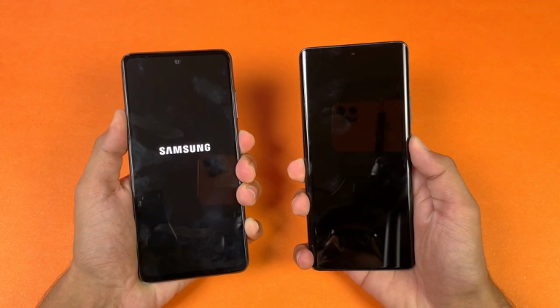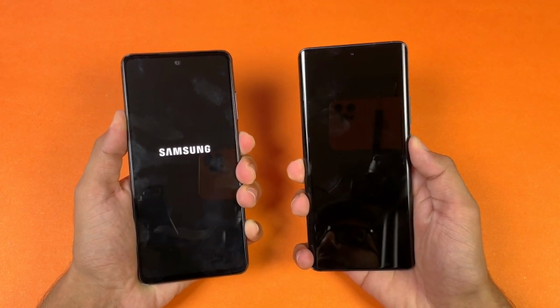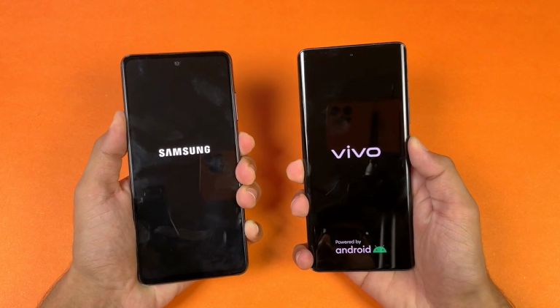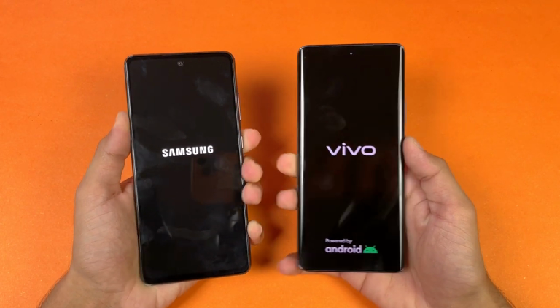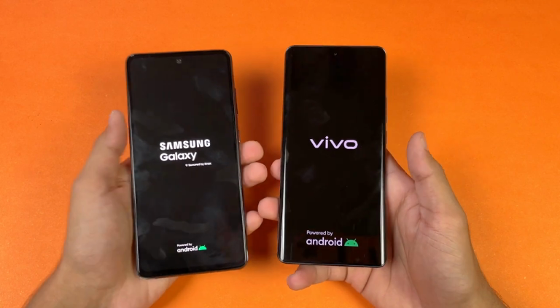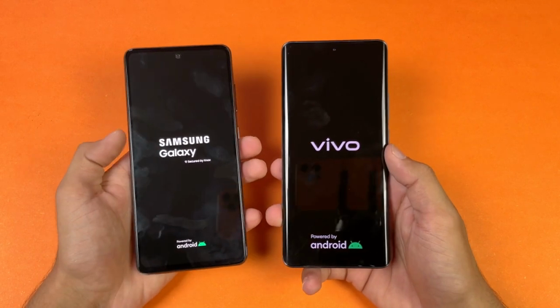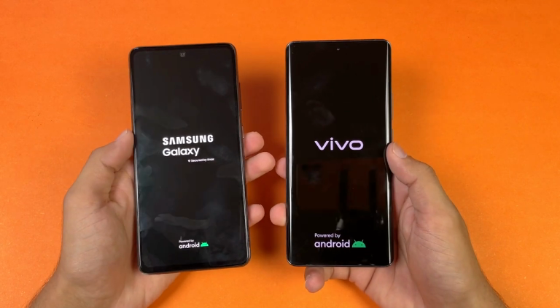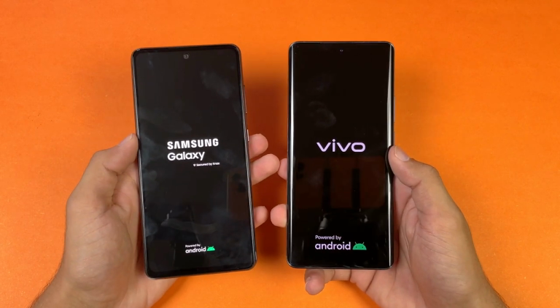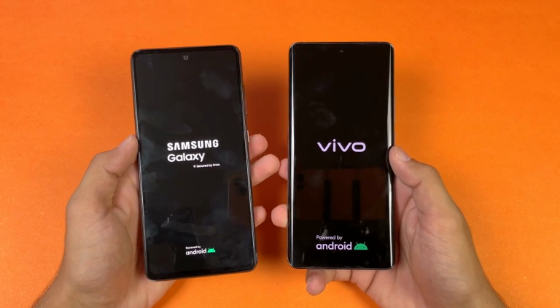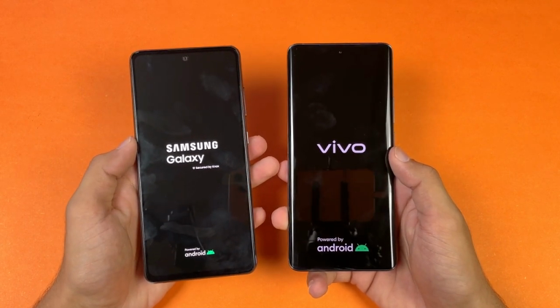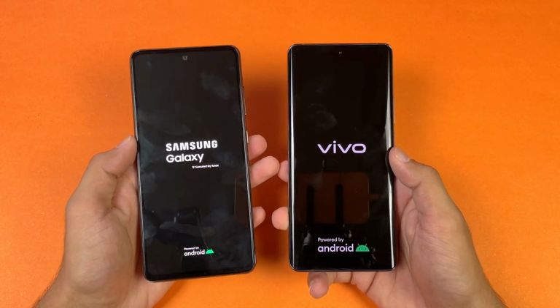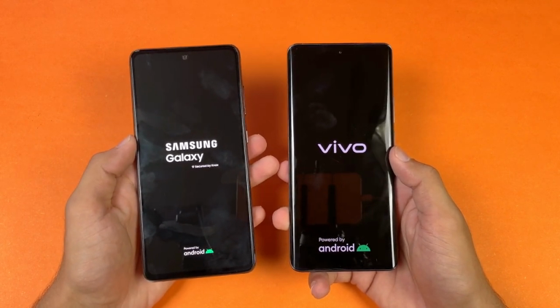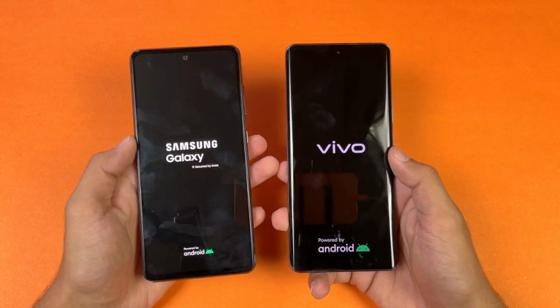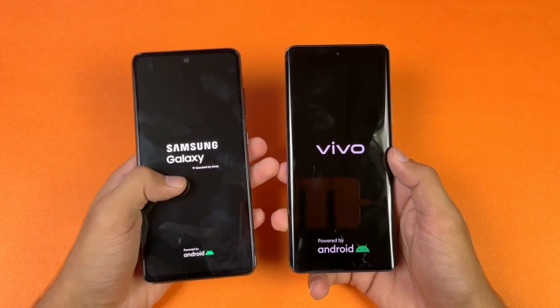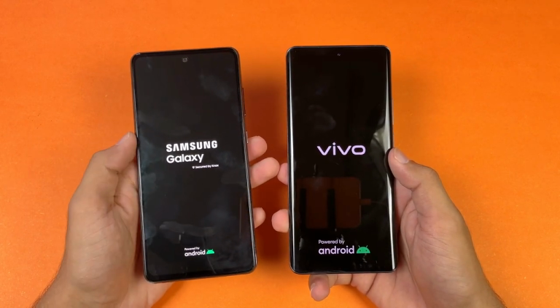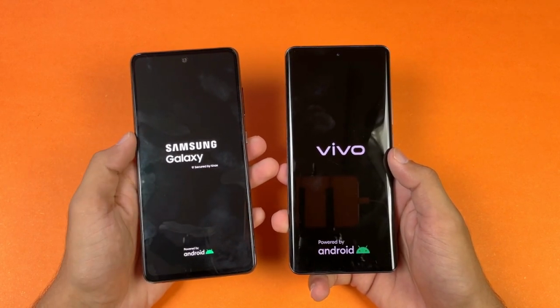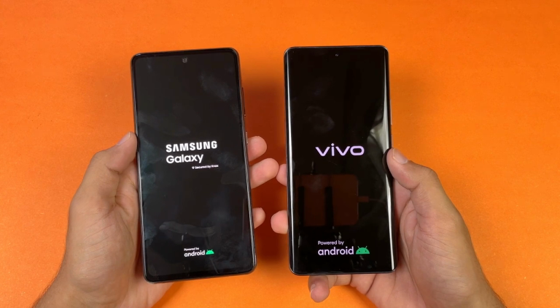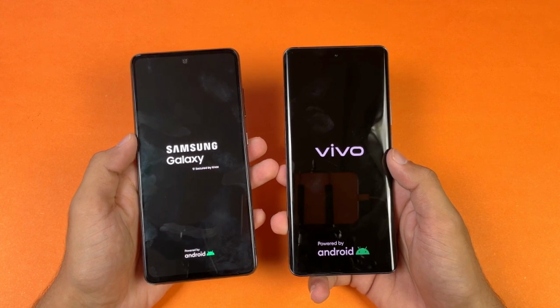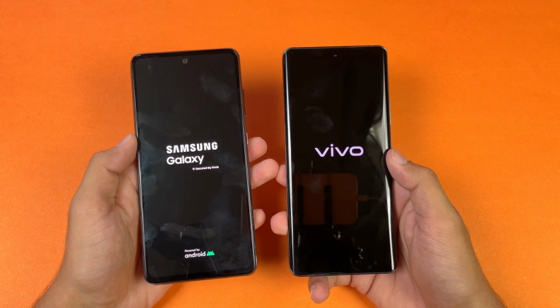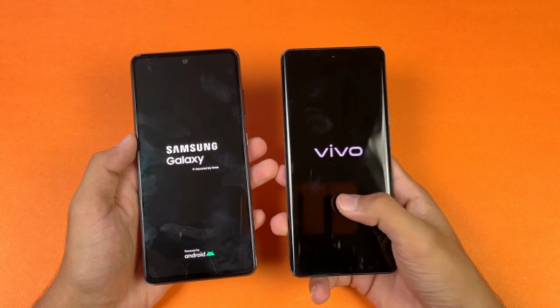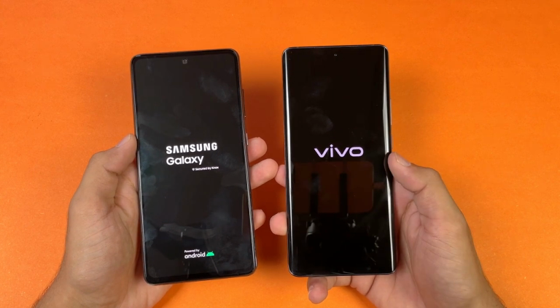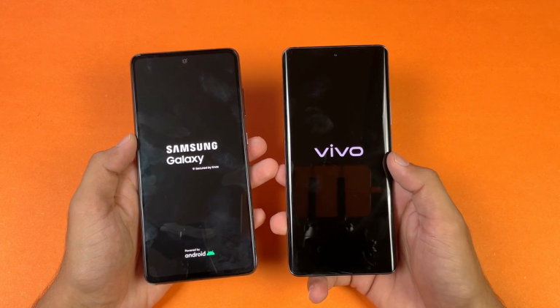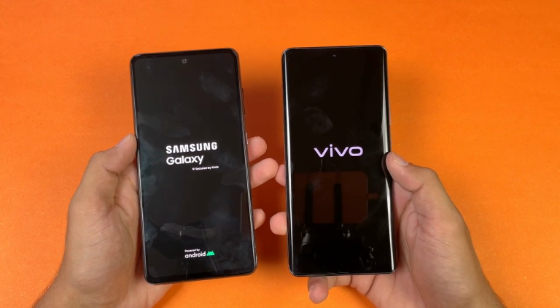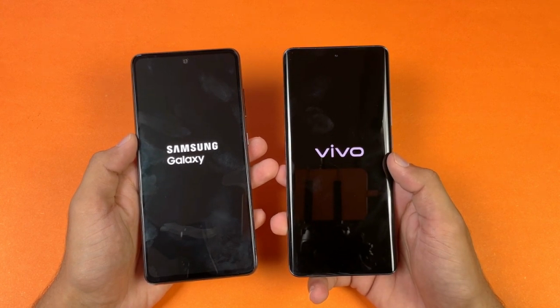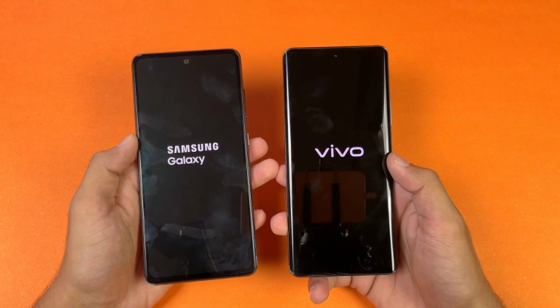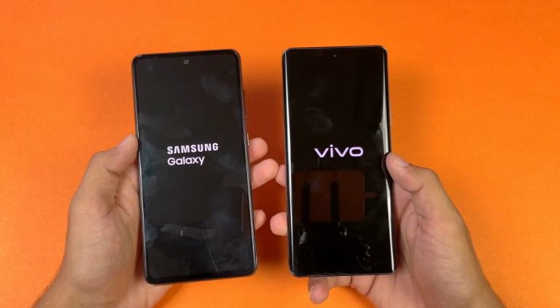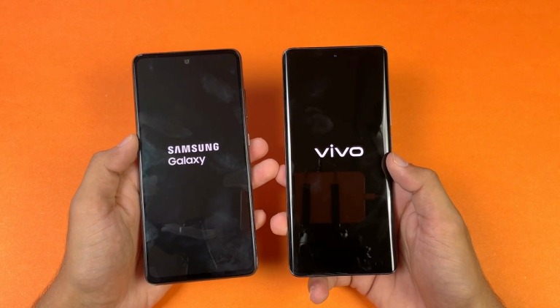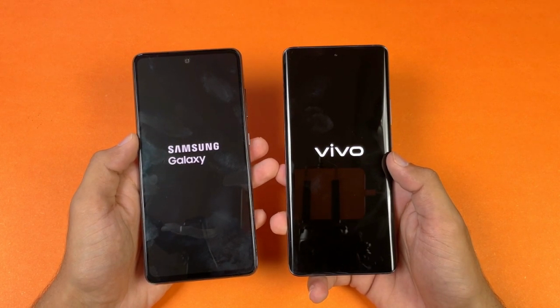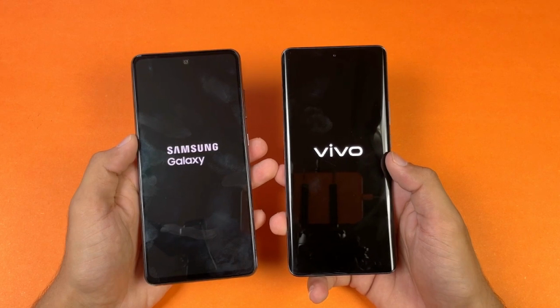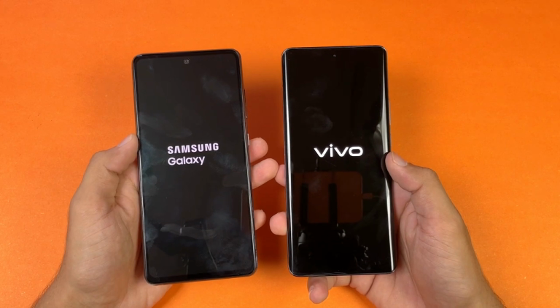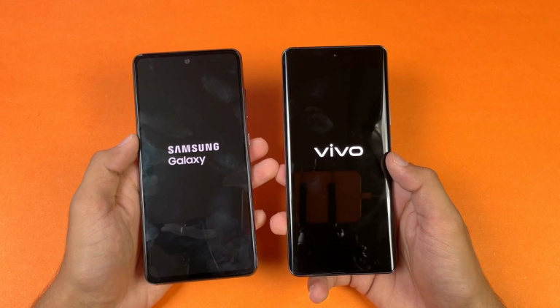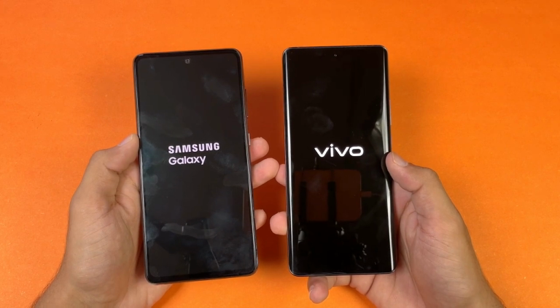The logo appears faster on the Samsung. Both phones run Android 11 — Samsung has One UI version 3.1 while the Vivo X60 Pro has Funtouch OS version 11.